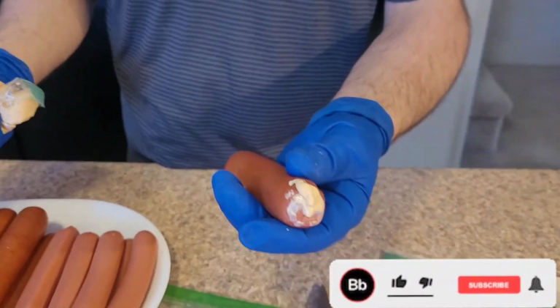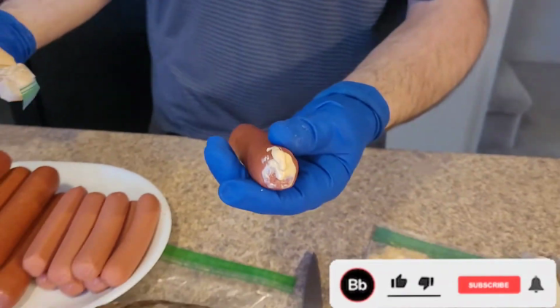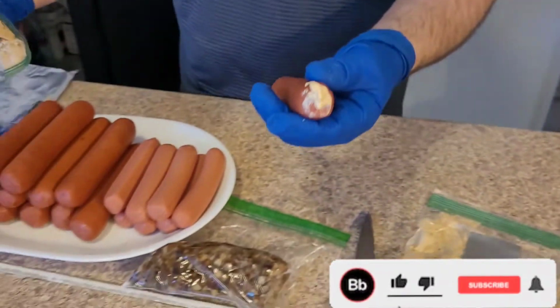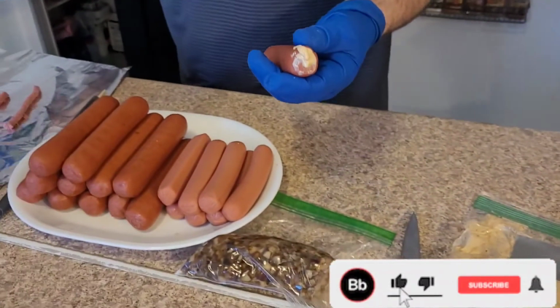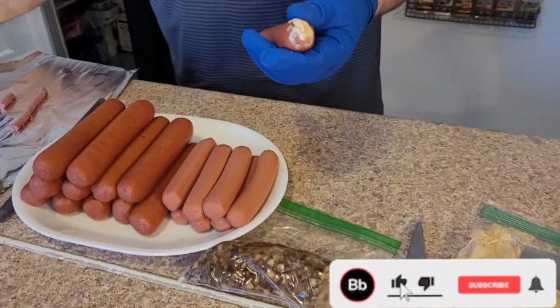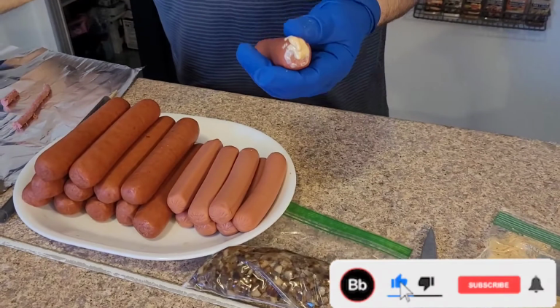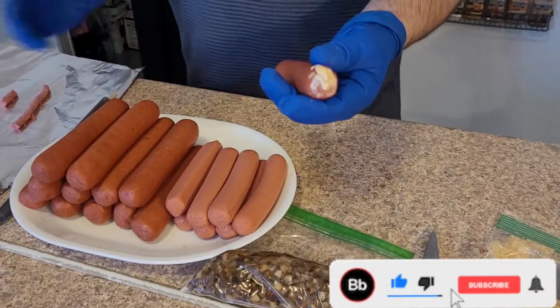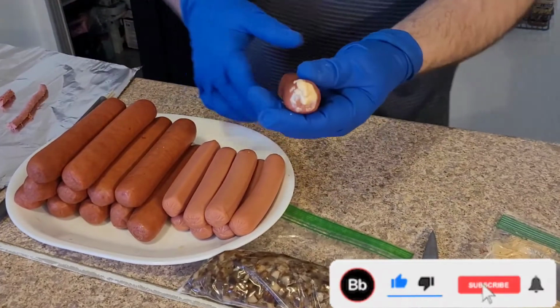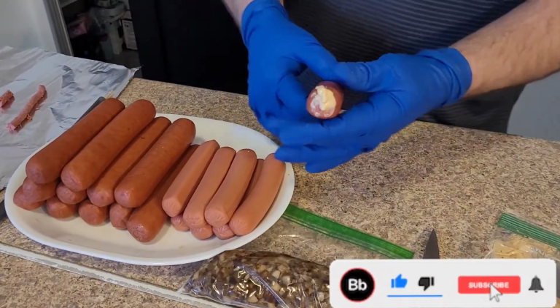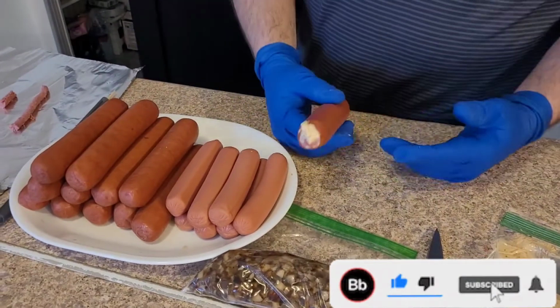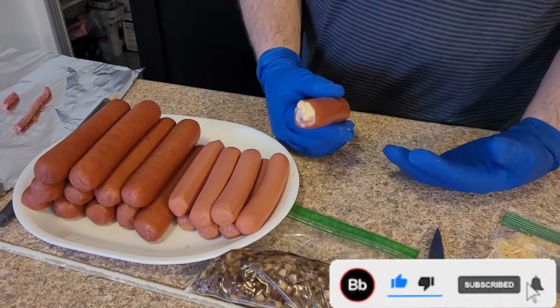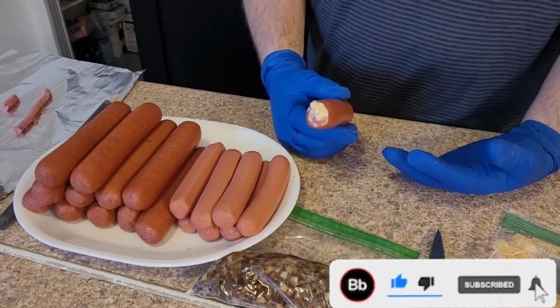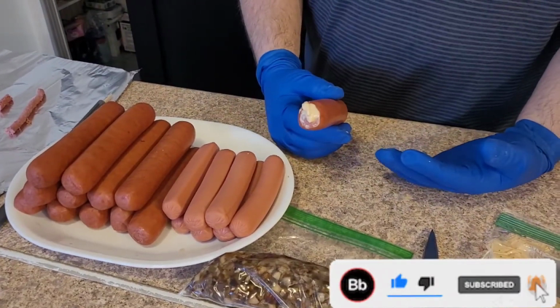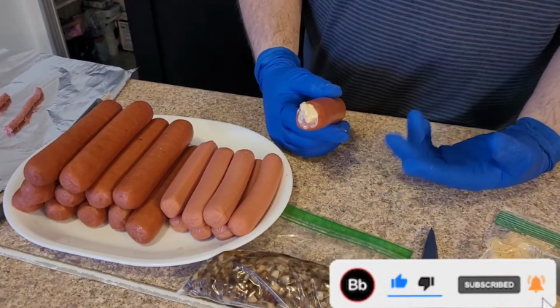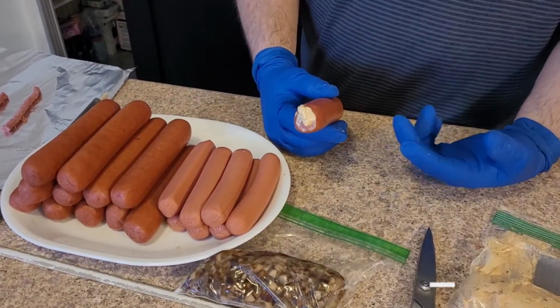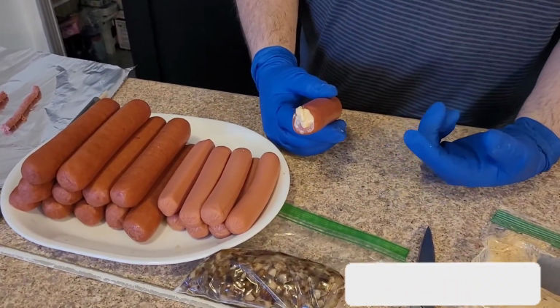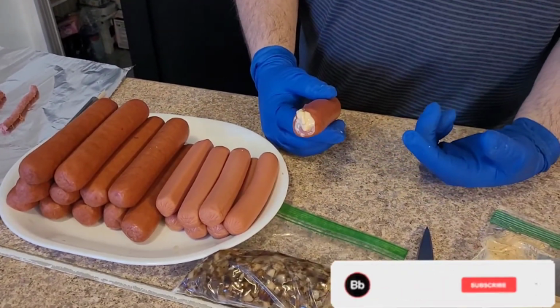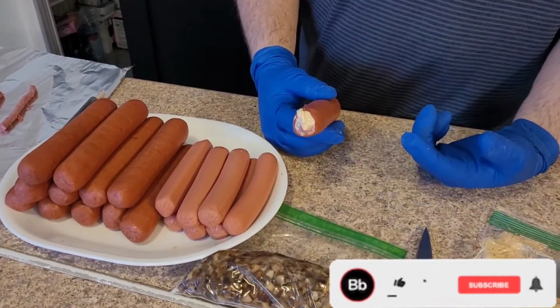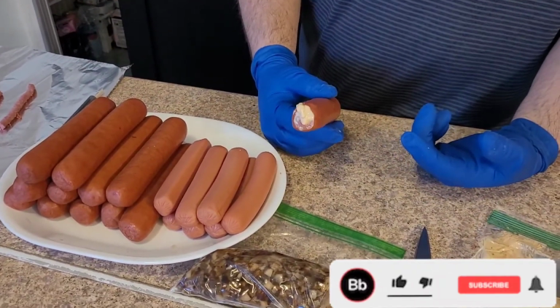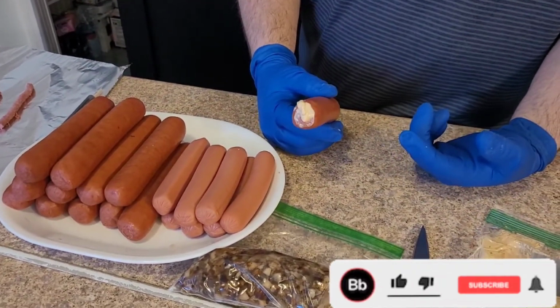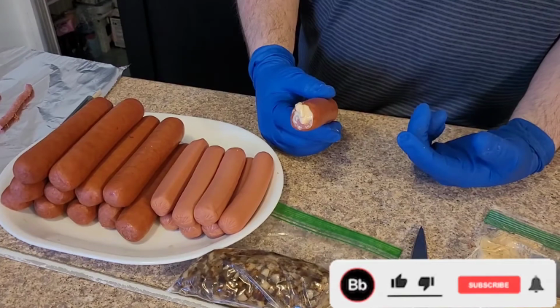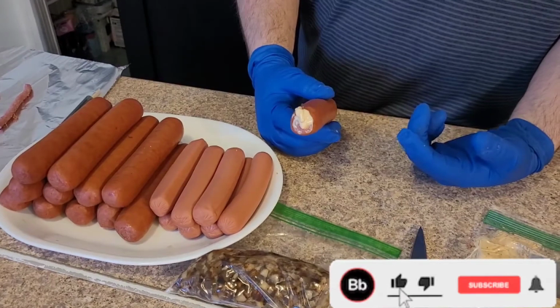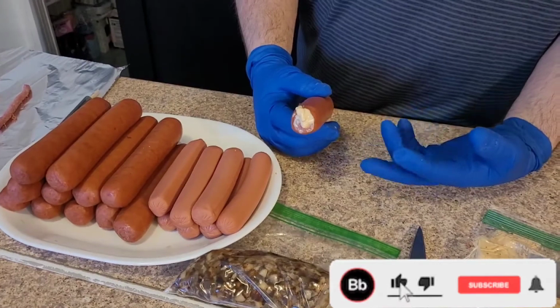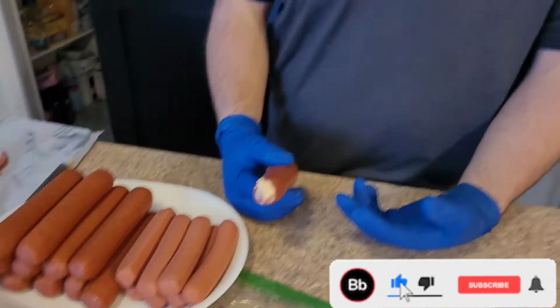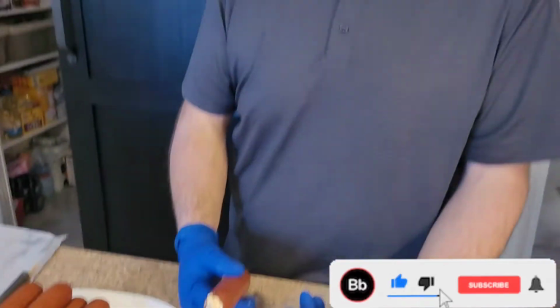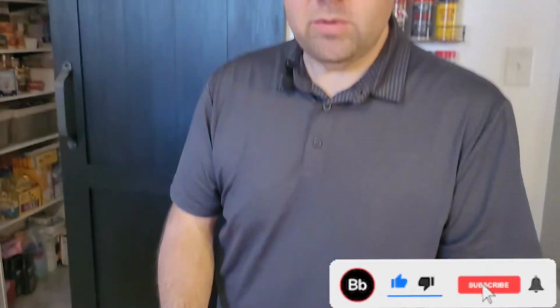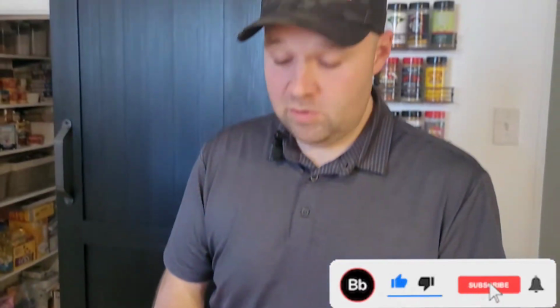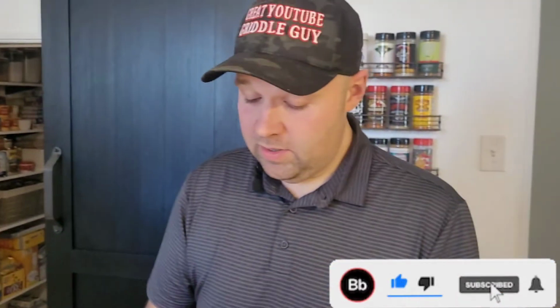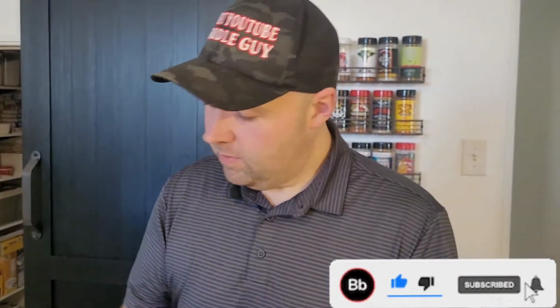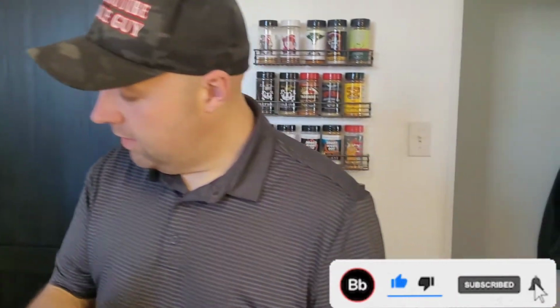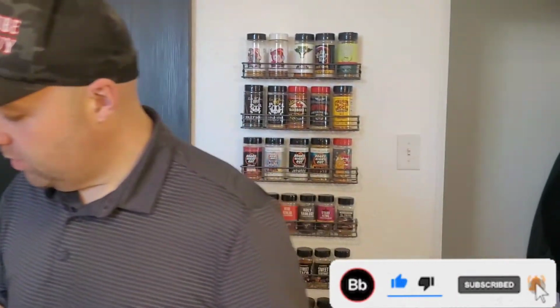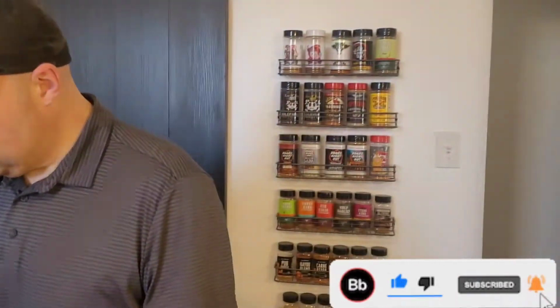There you go. So we're going to get these all prepped up, and then we're going to cut back tomorrow as we're cooking these when we're throwing them on the Blackstone. It's going to be awesome.